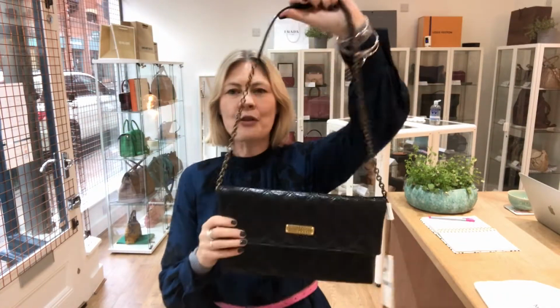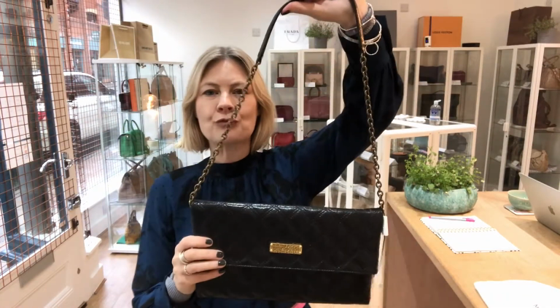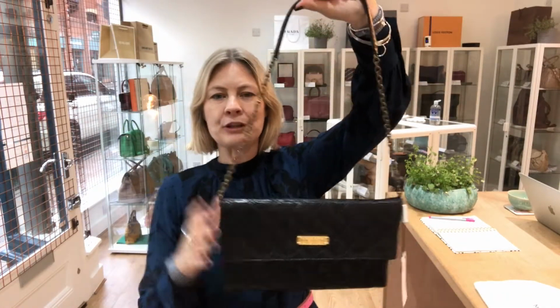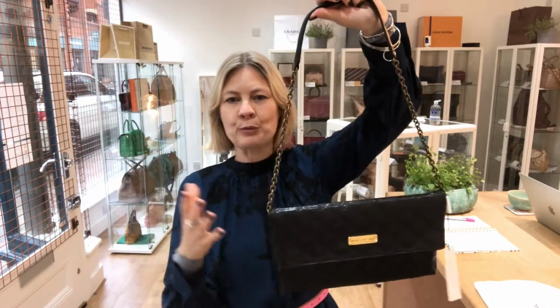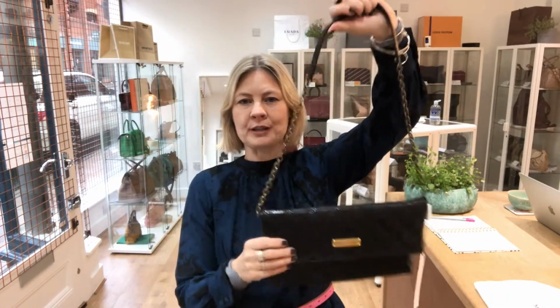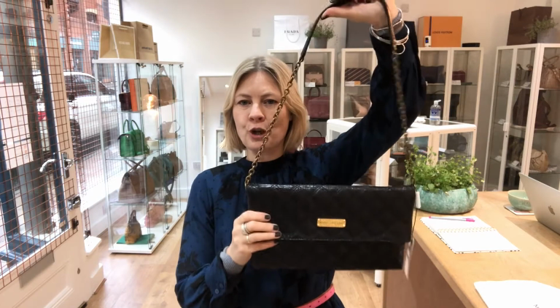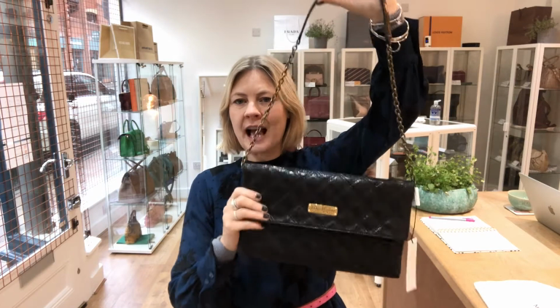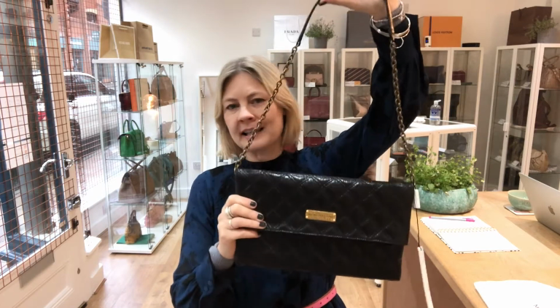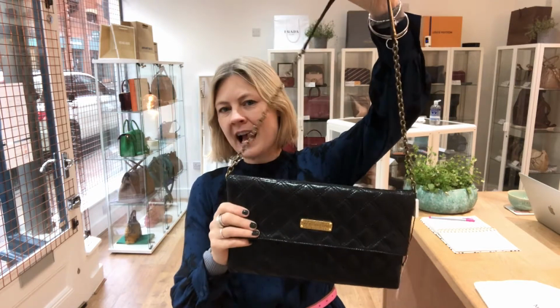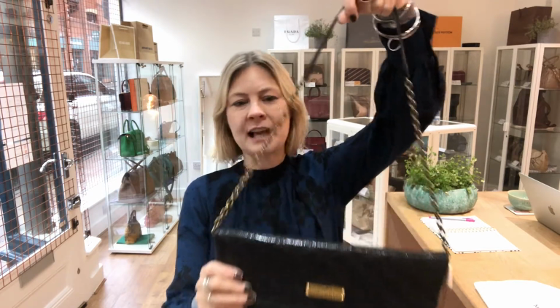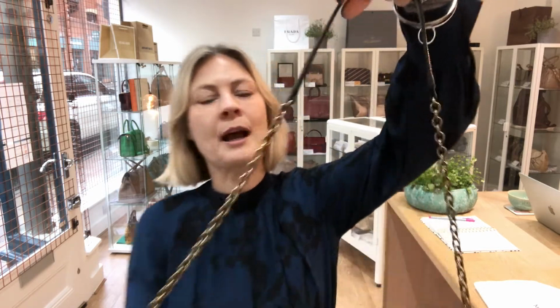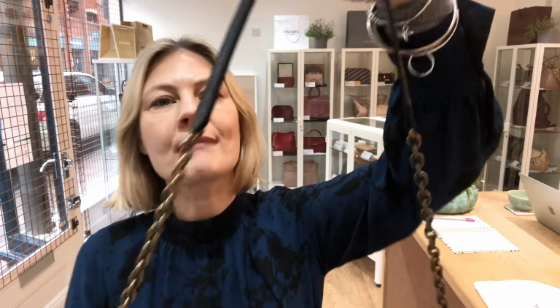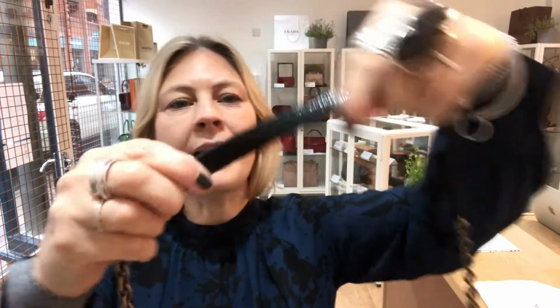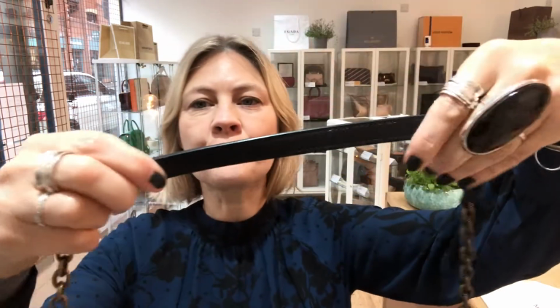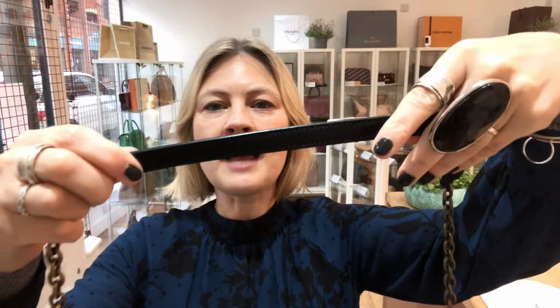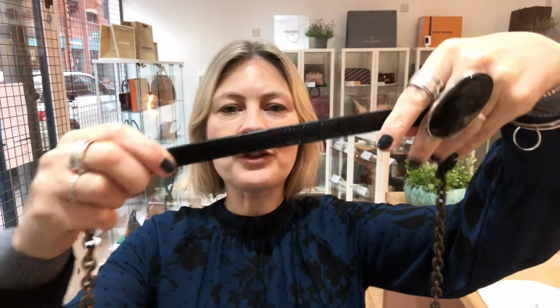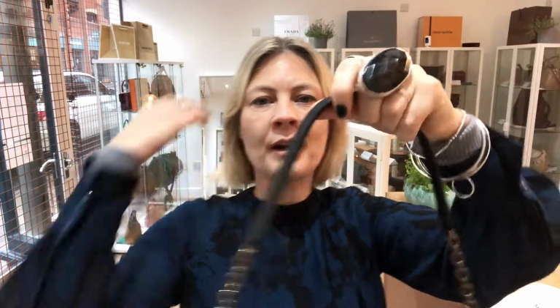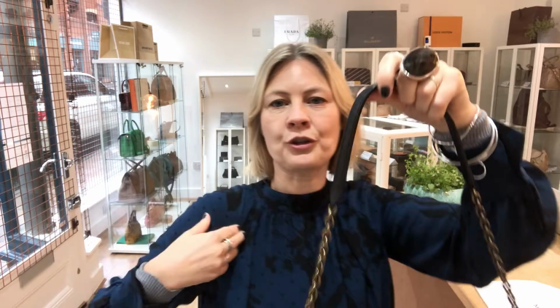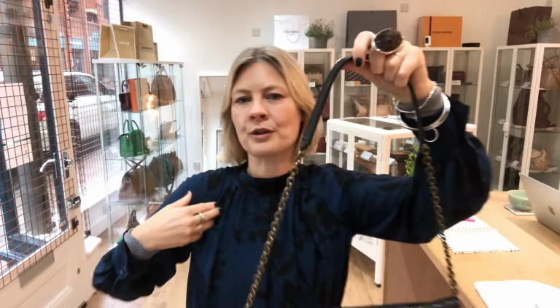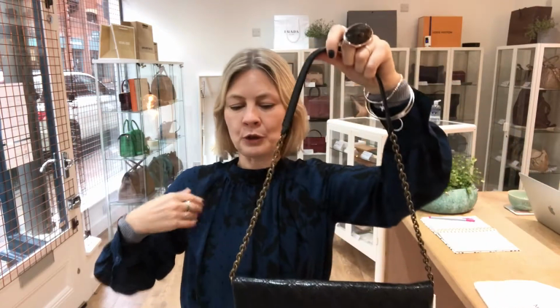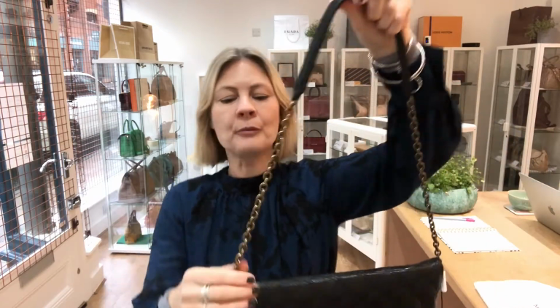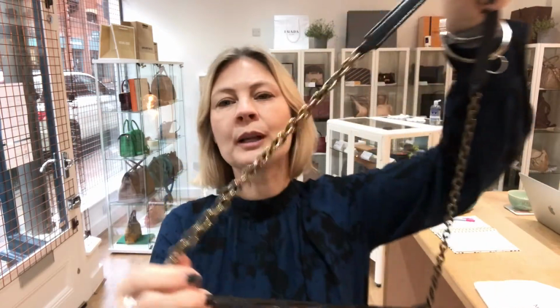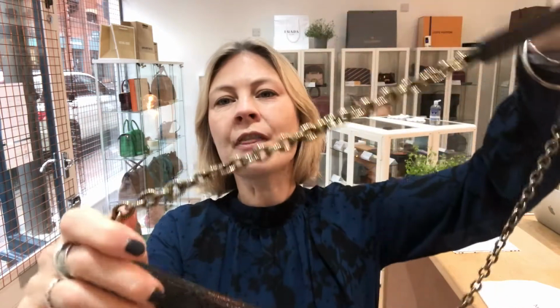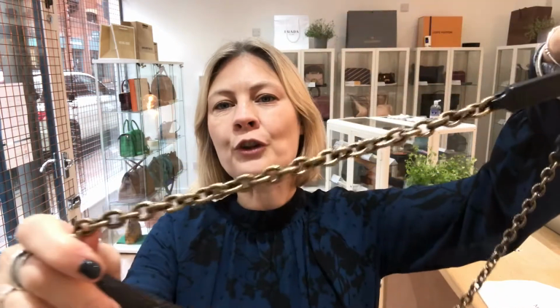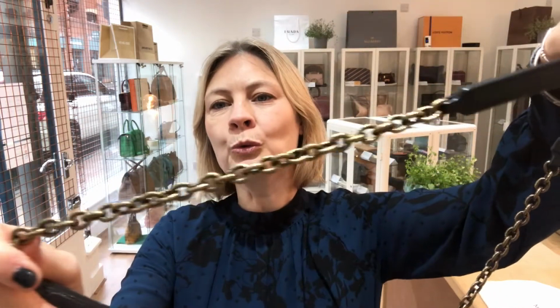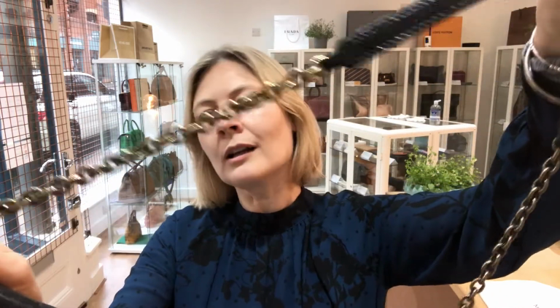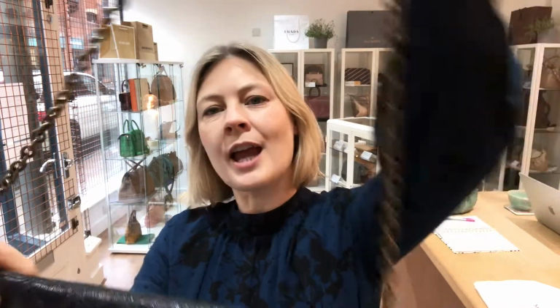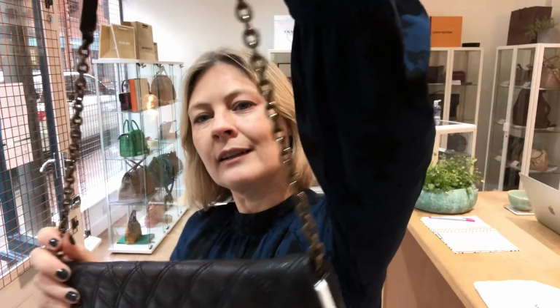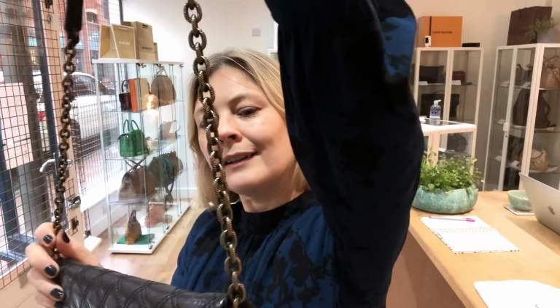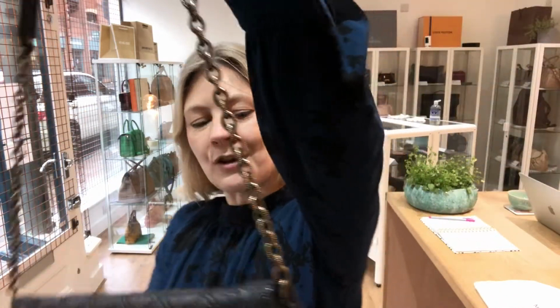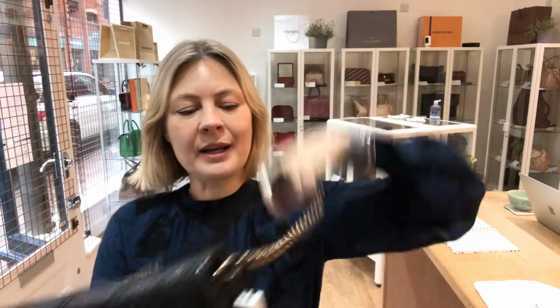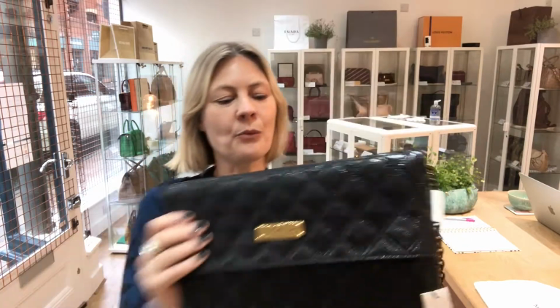It's got this strap that is removable, so it's a shoulder and a handheld bag. You've got leather on the top where it fits on your shoulder, so it's uber comfortable. And then you've got the cool girl chain strap as well.